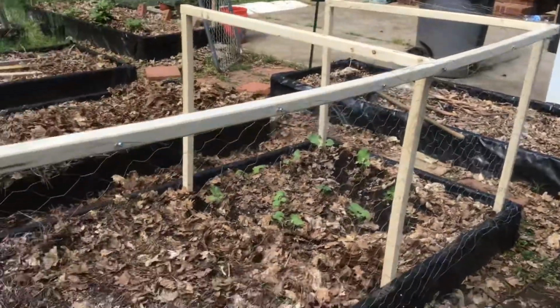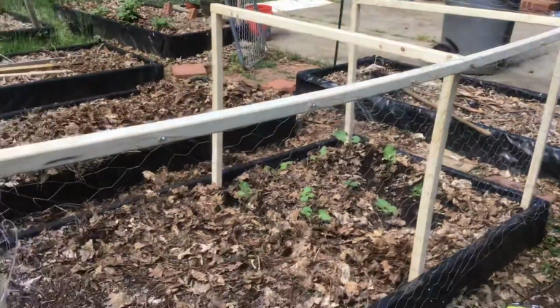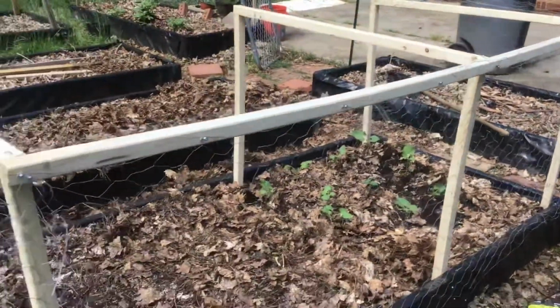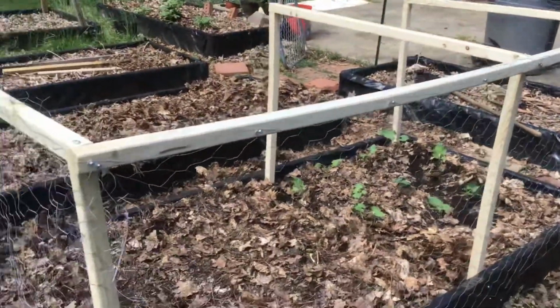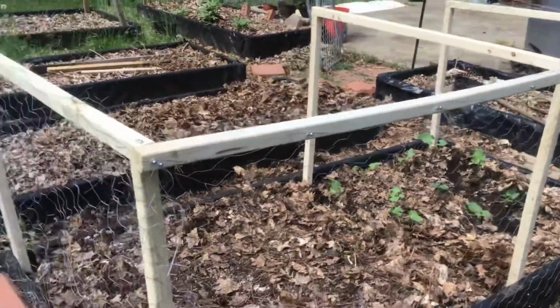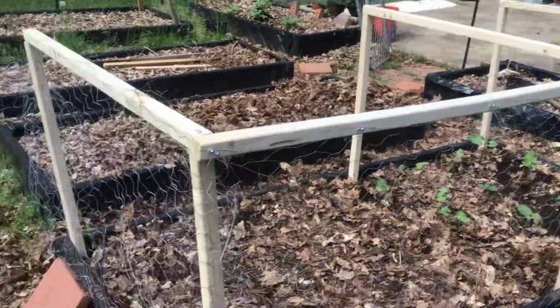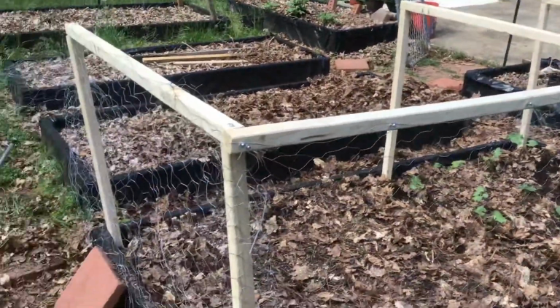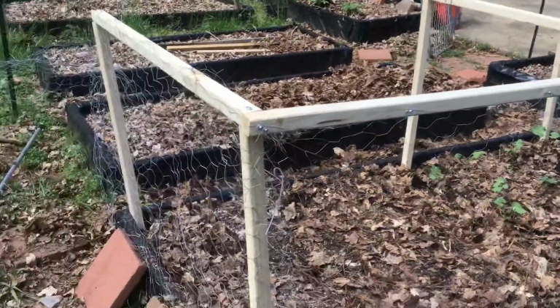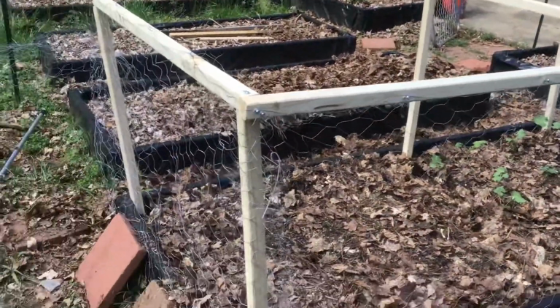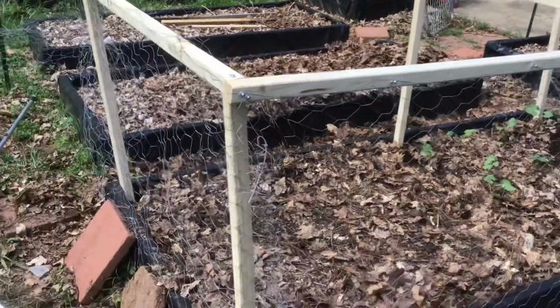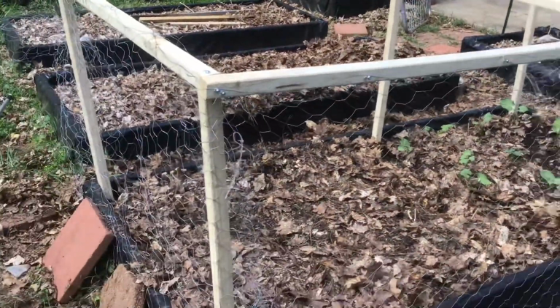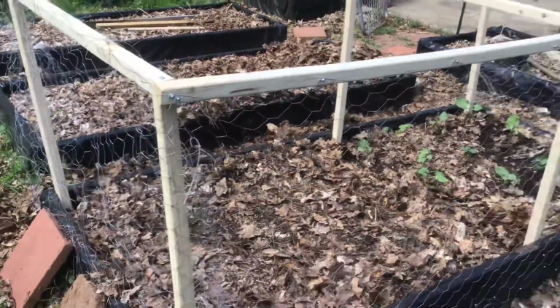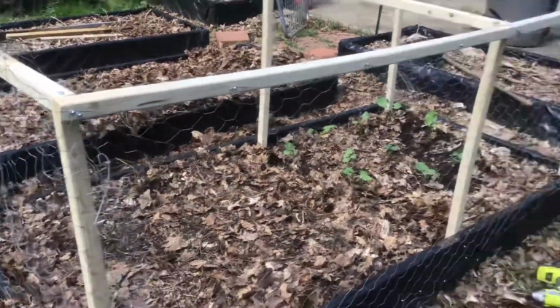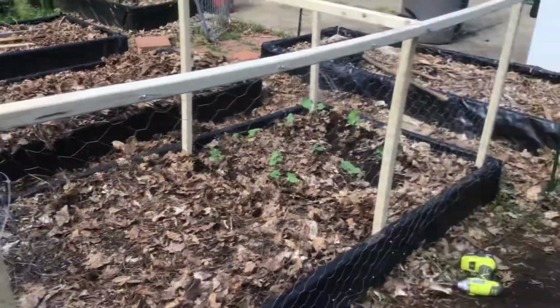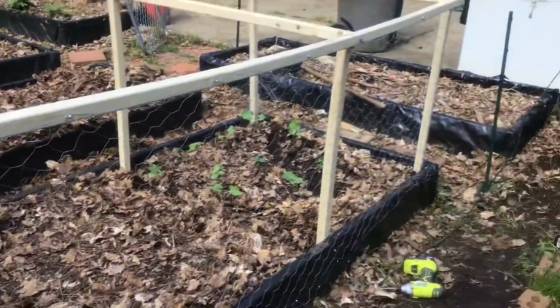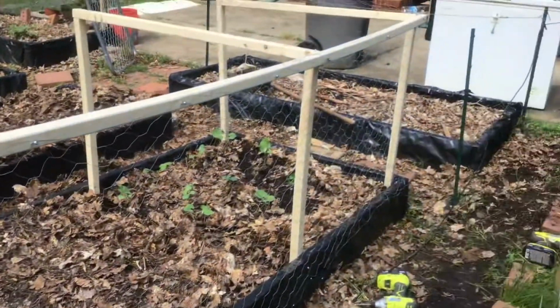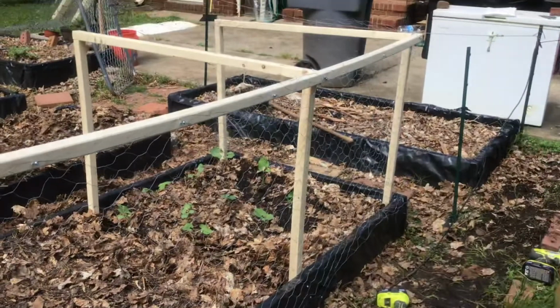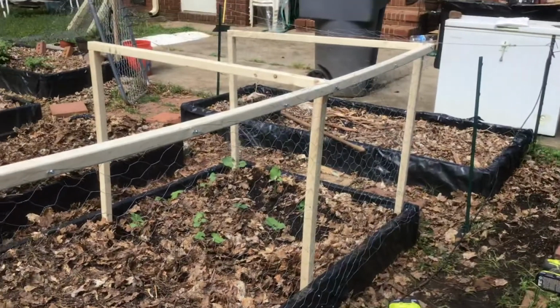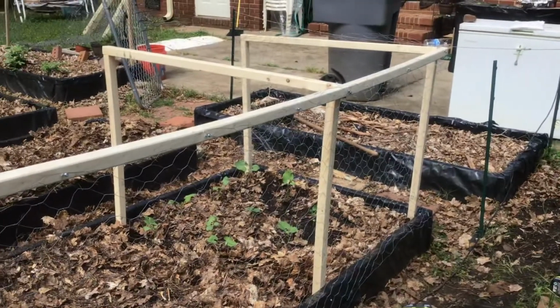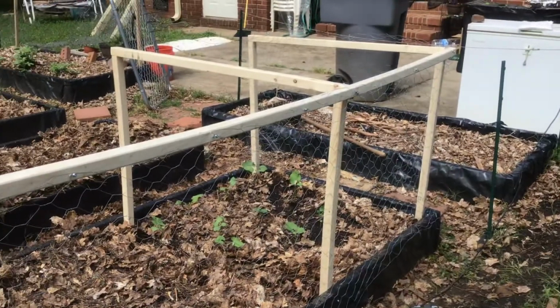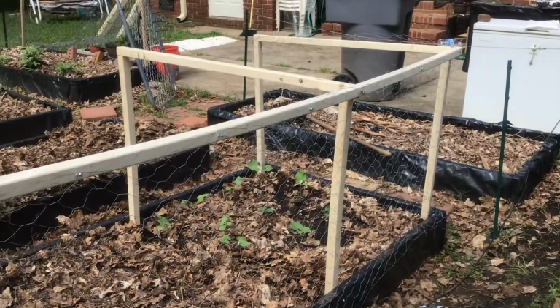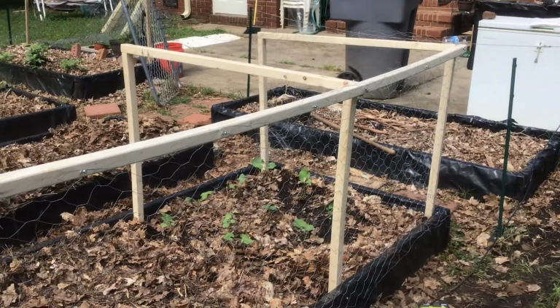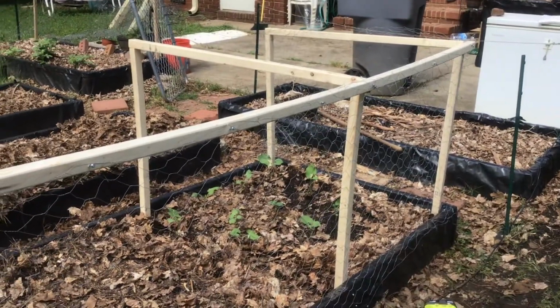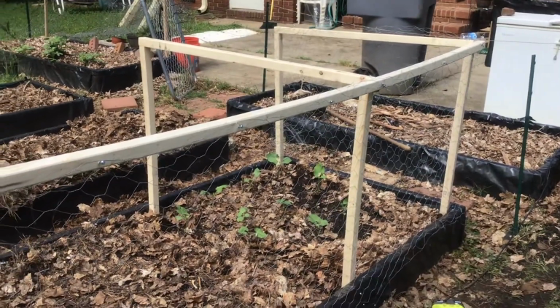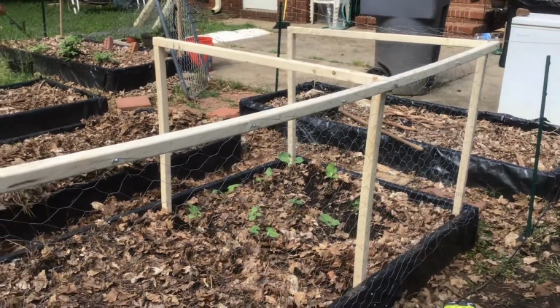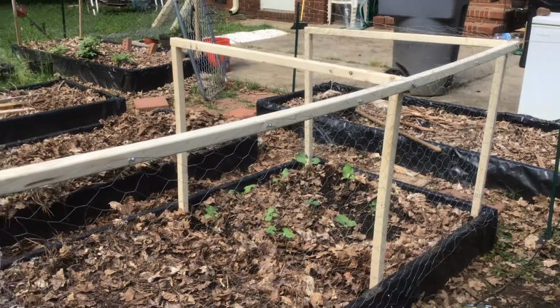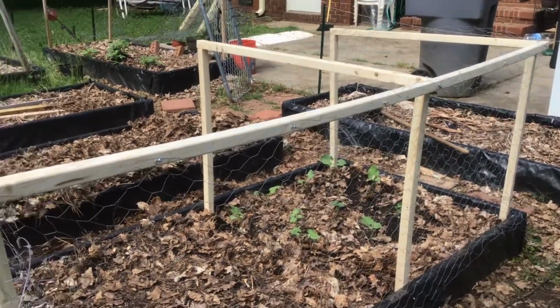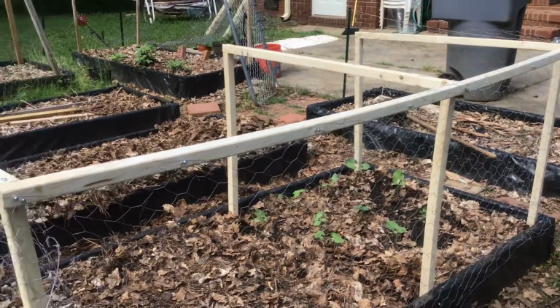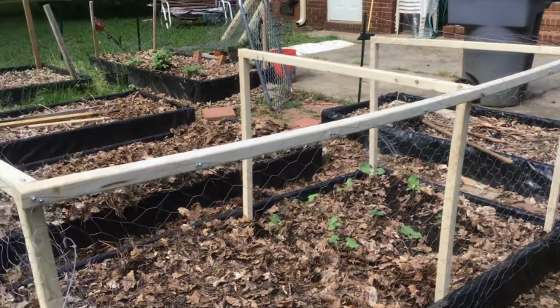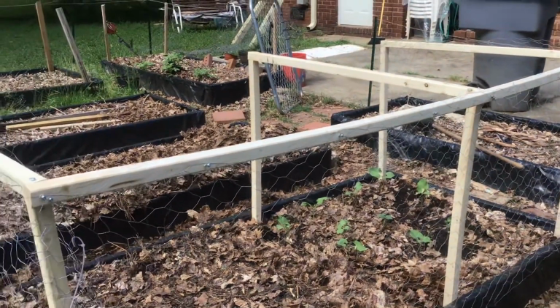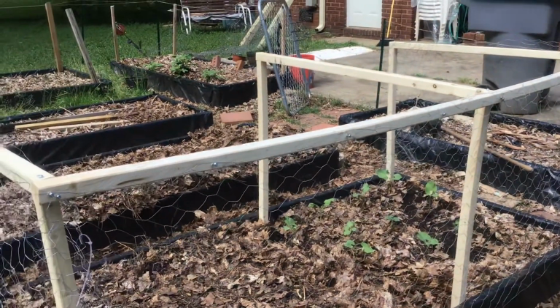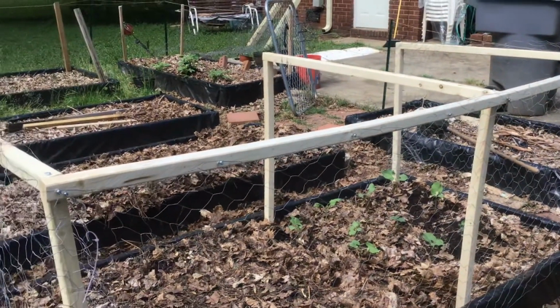This is about halfway done. I've got to do the other side. I think this is going to work out really good for me this year, and it's going to keep the rabbits out of my garden.